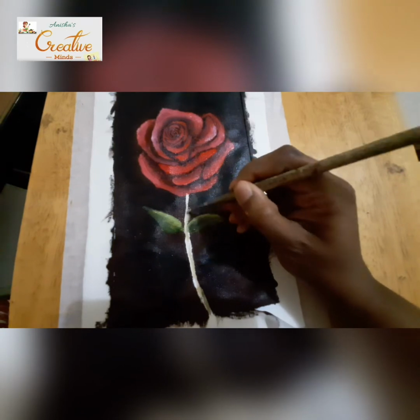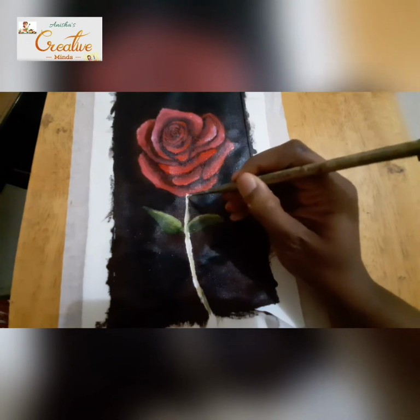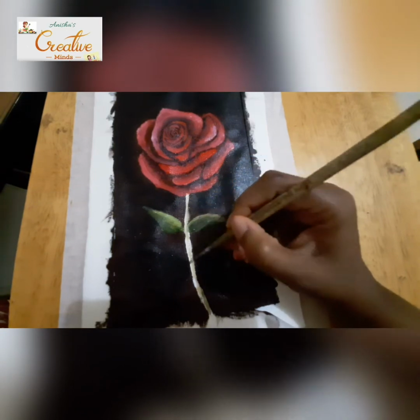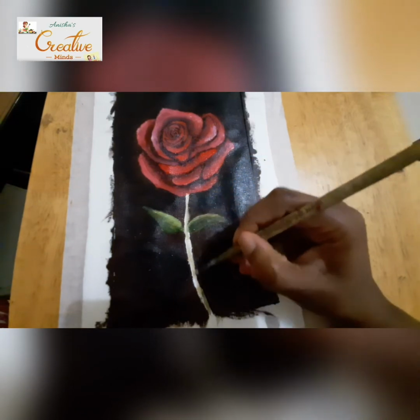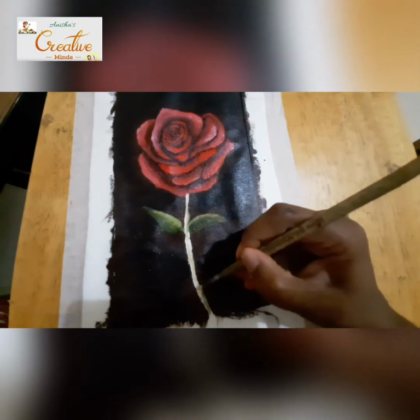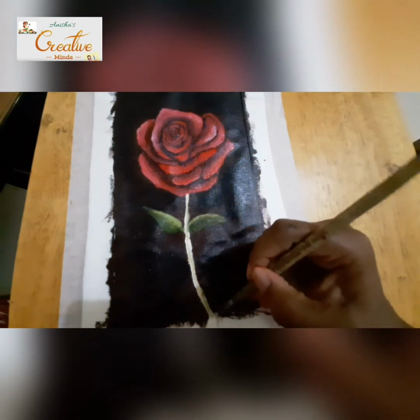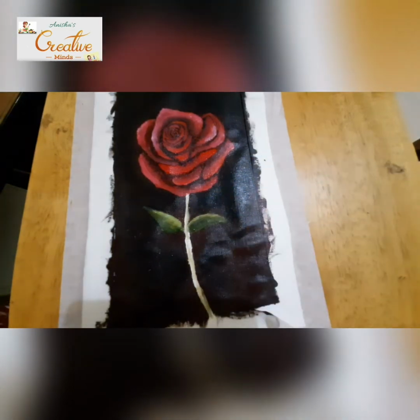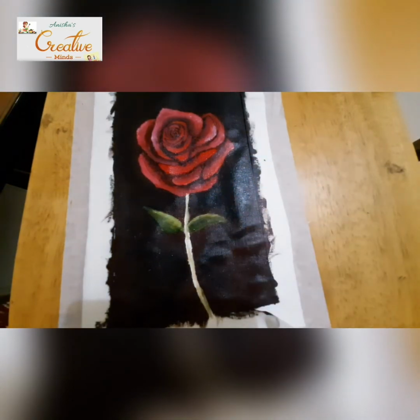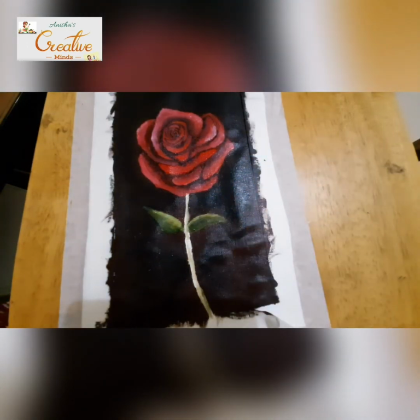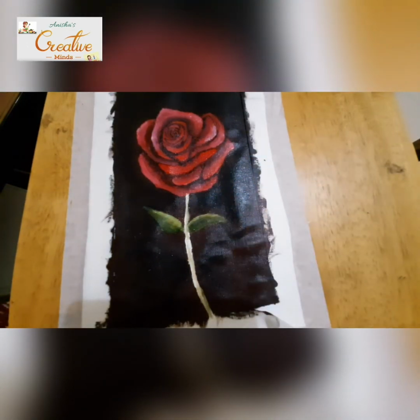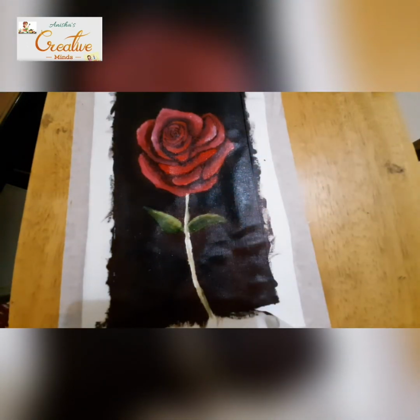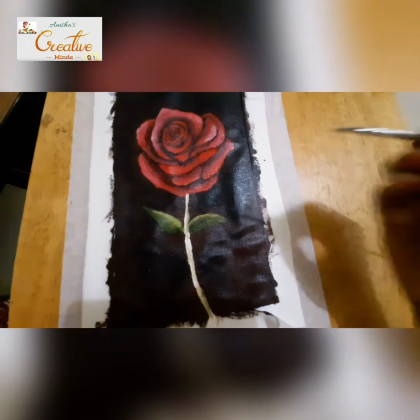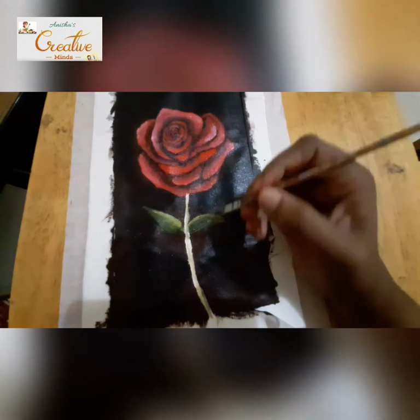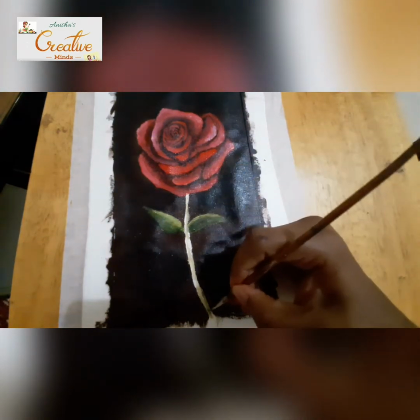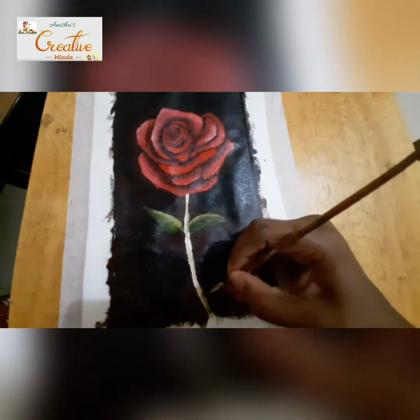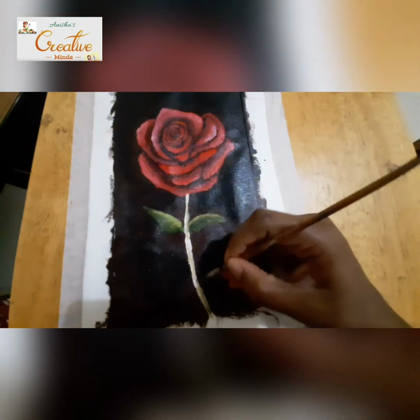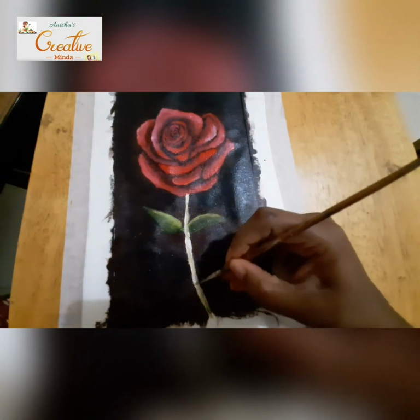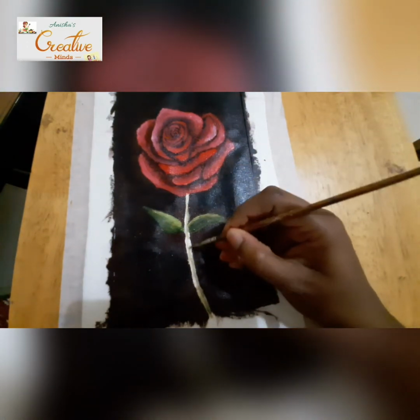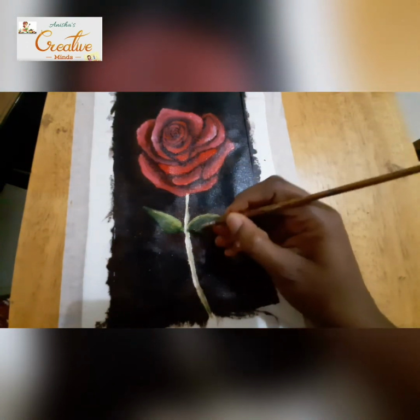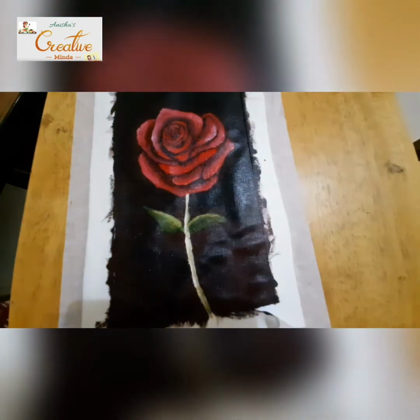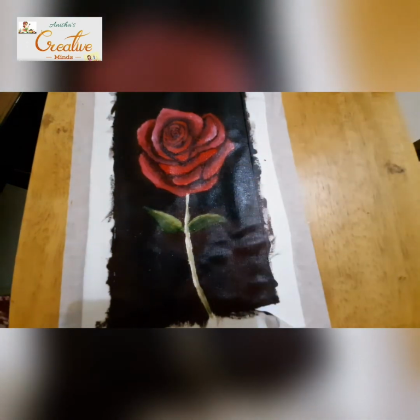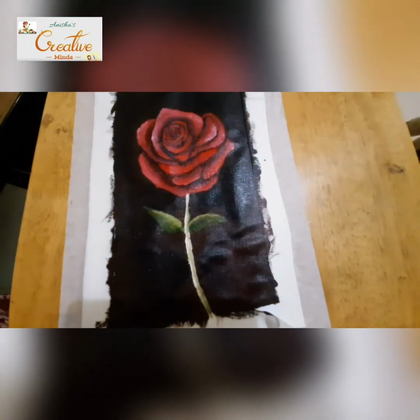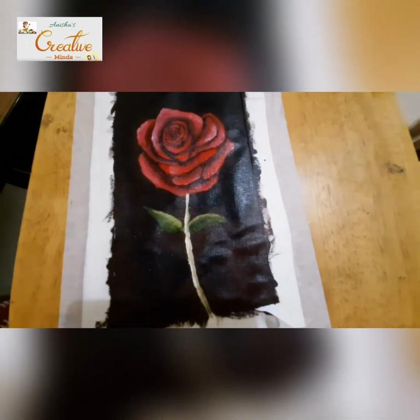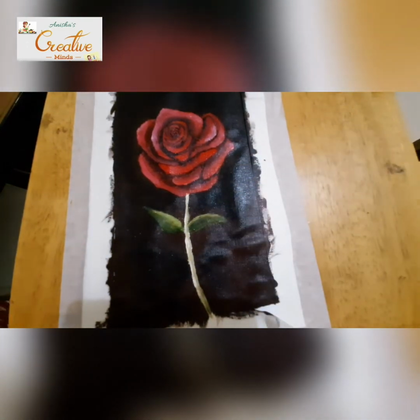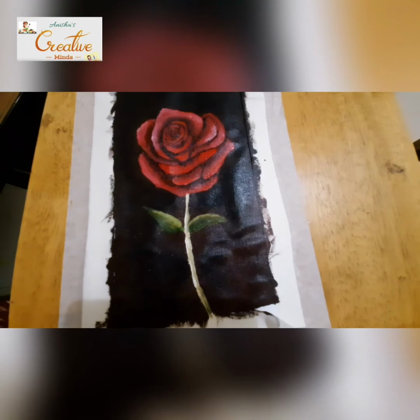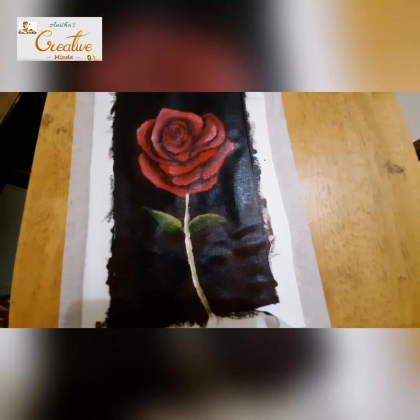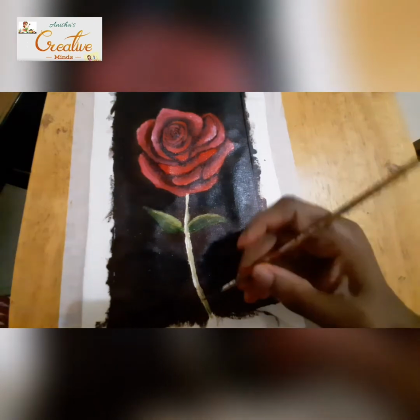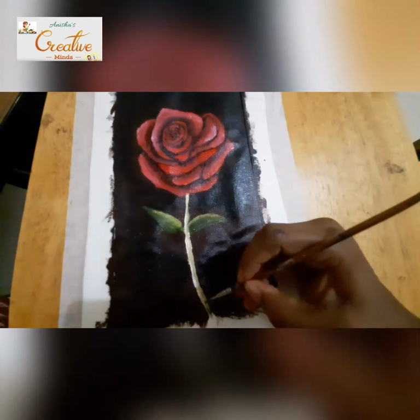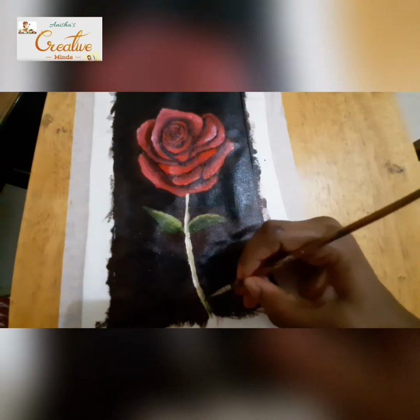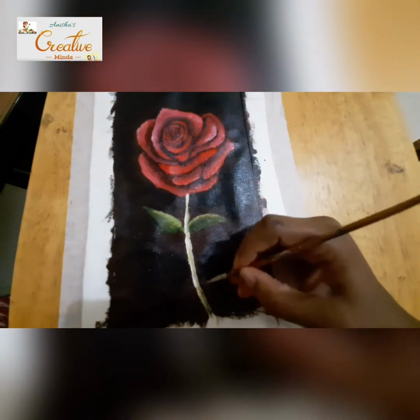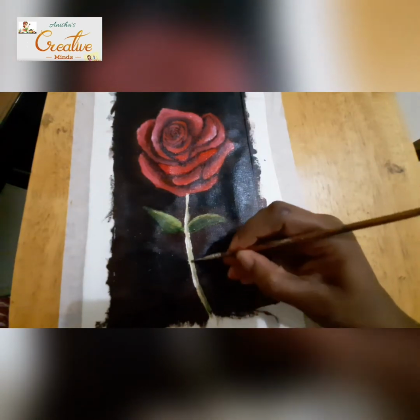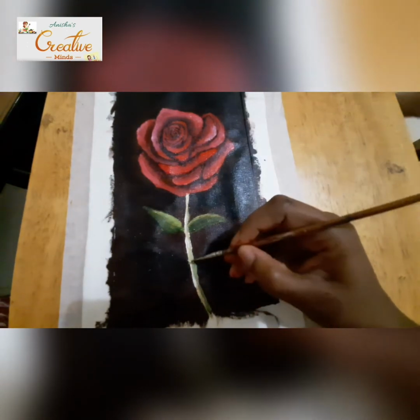Now I'm painting the stem — the same colors I've used here, yellow and green. To make the stem a little darker shade, I've given a very little bit of brown as well.